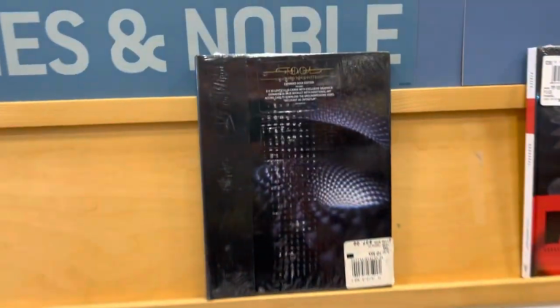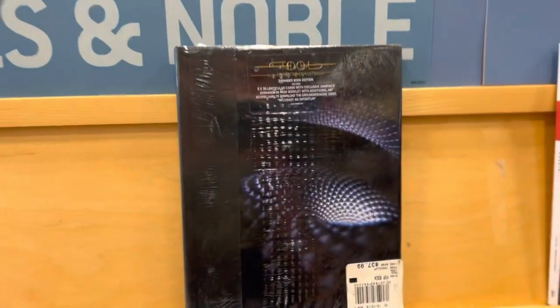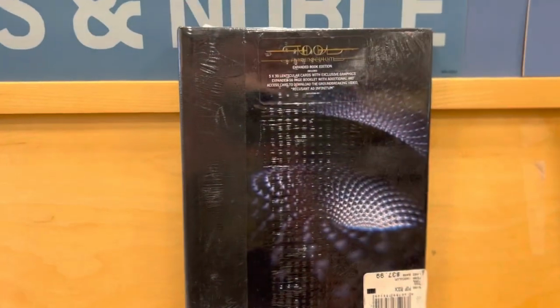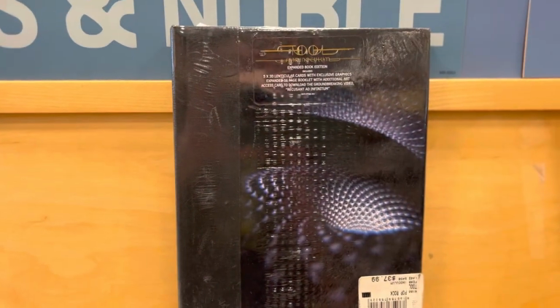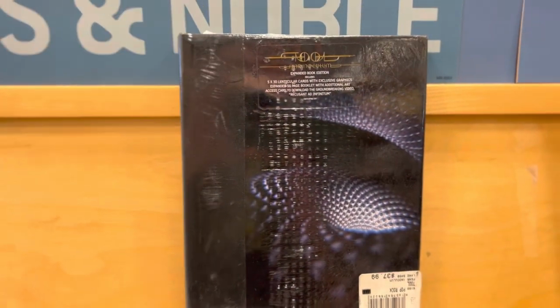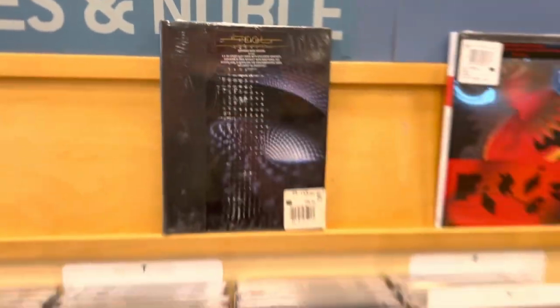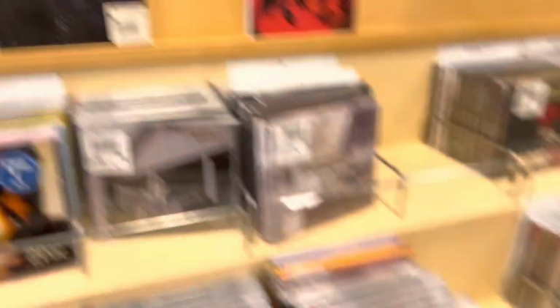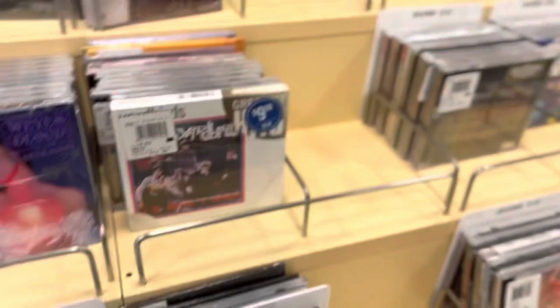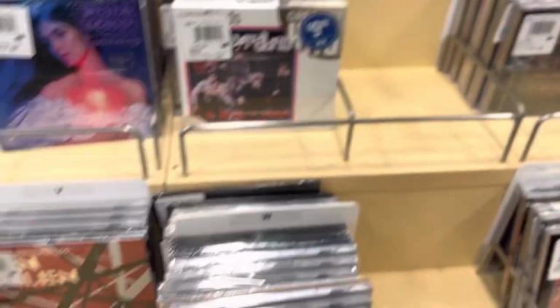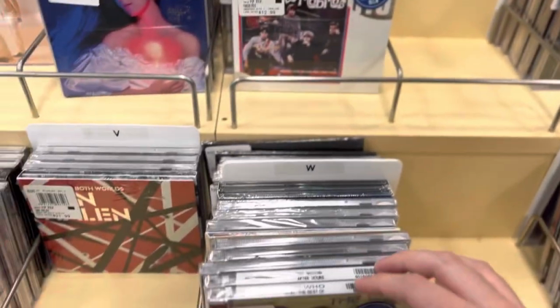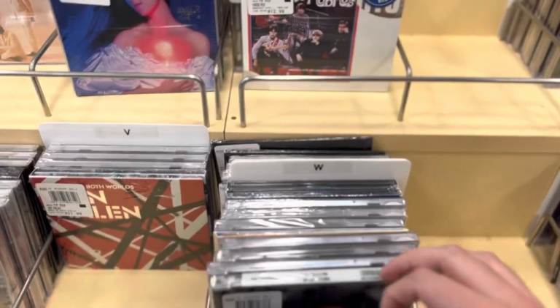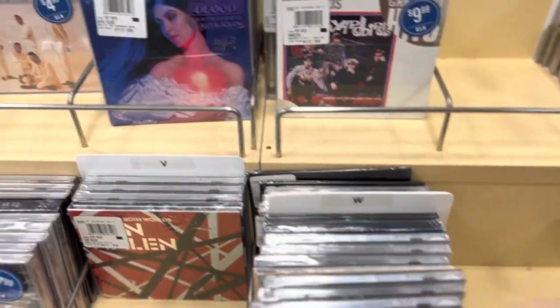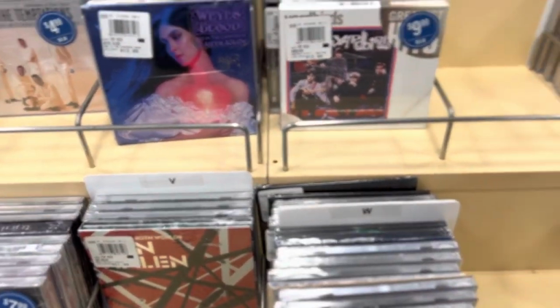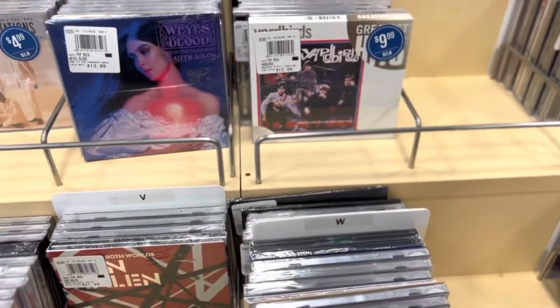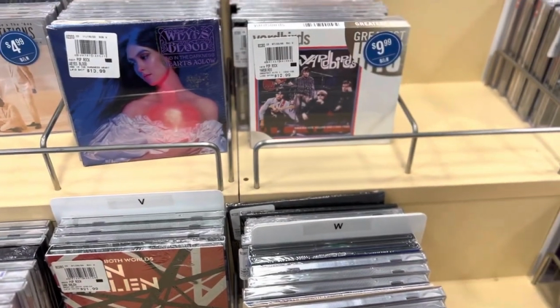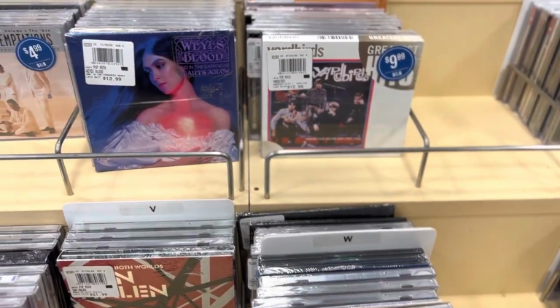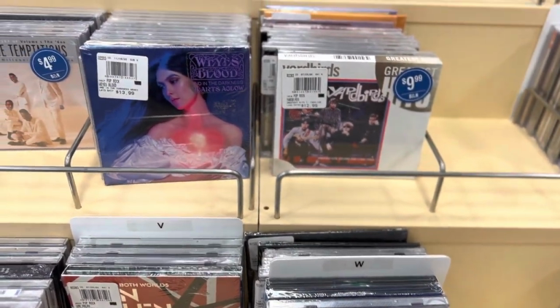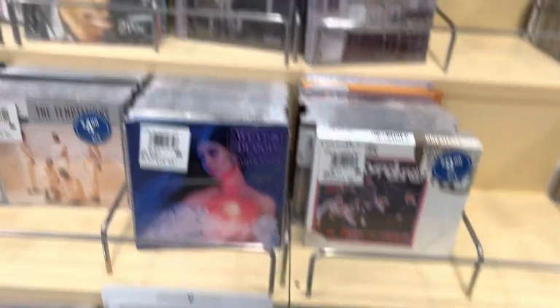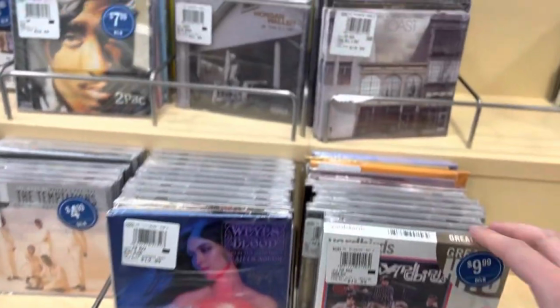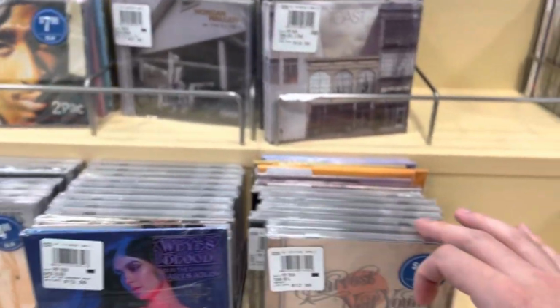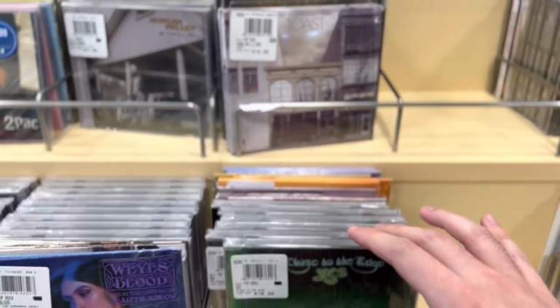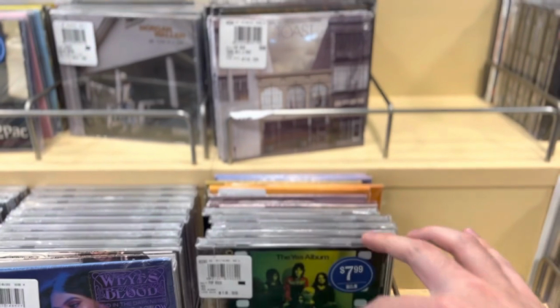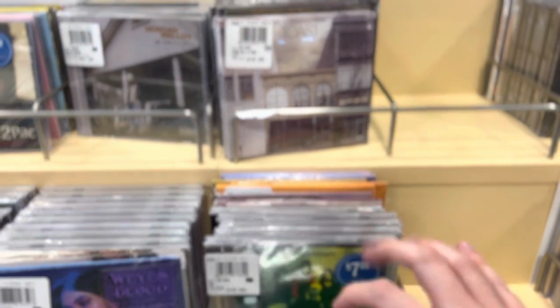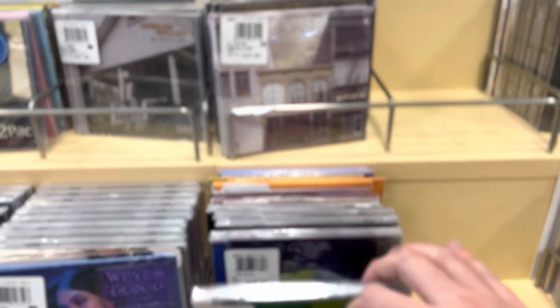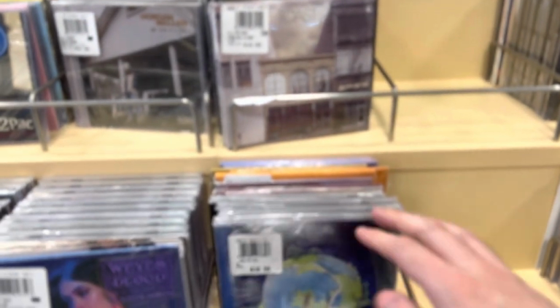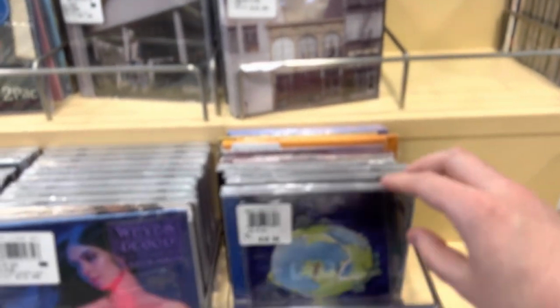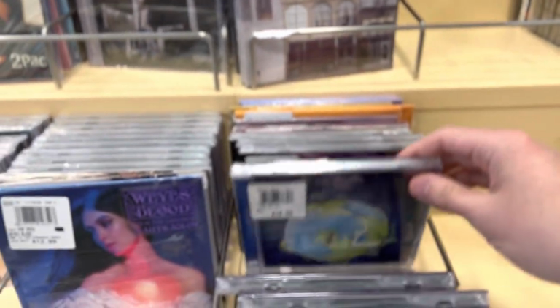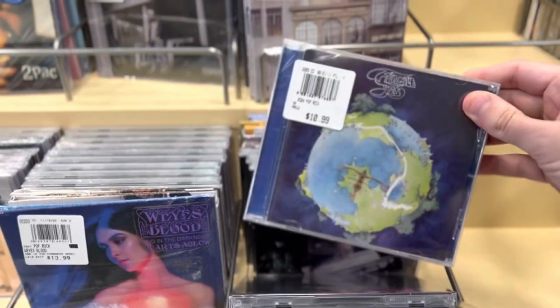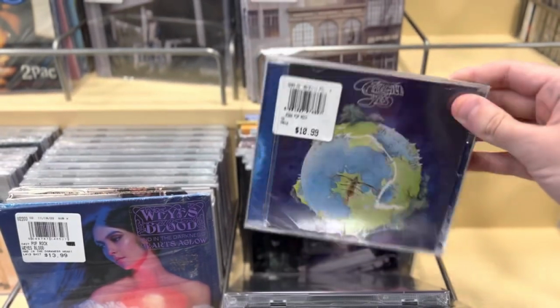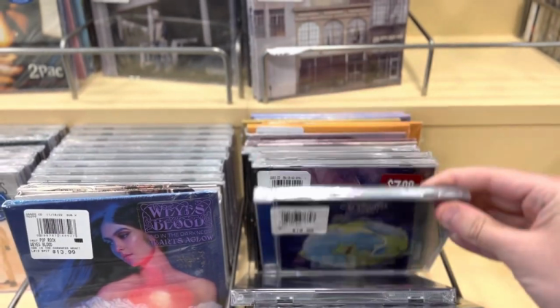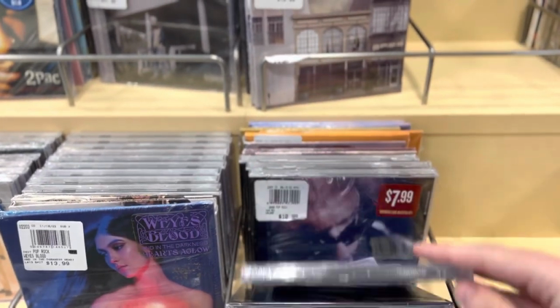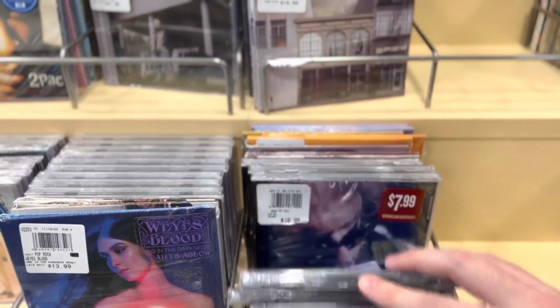We also got Tool's last album. And we do have some Yes — really good band.